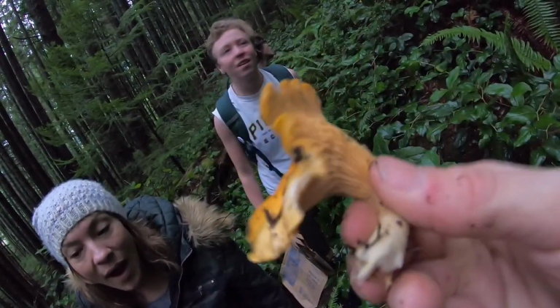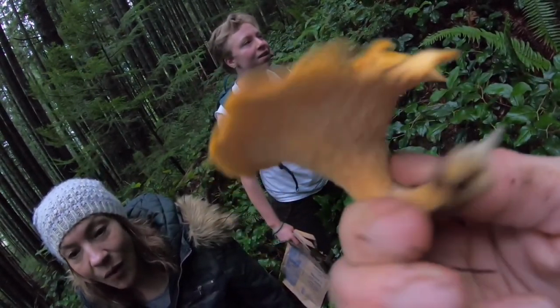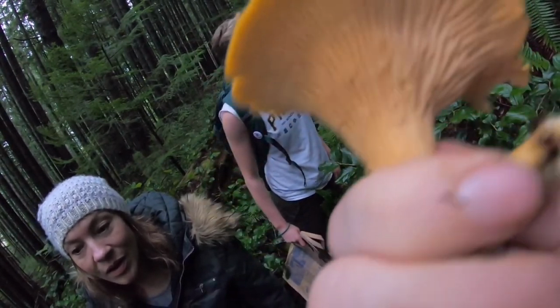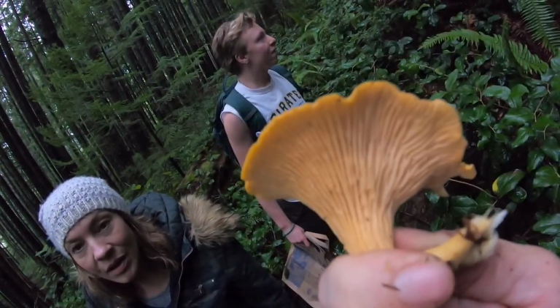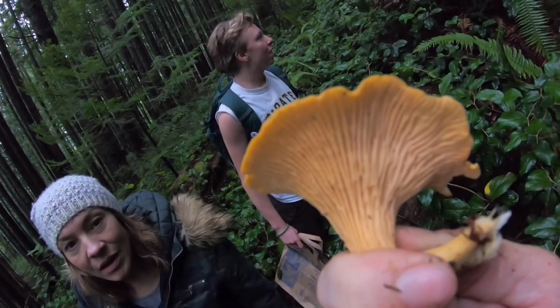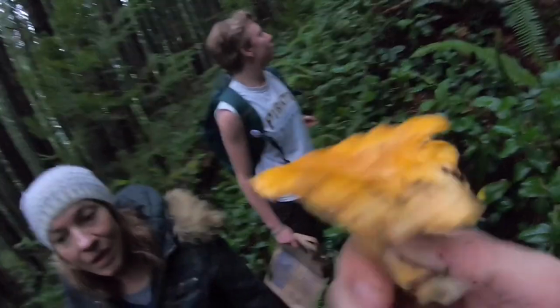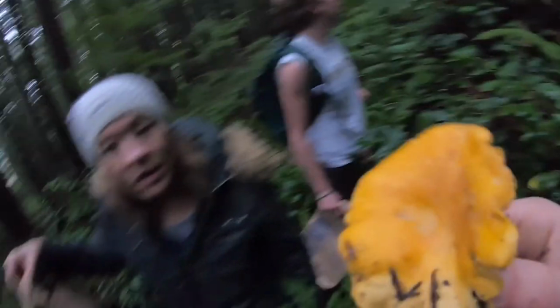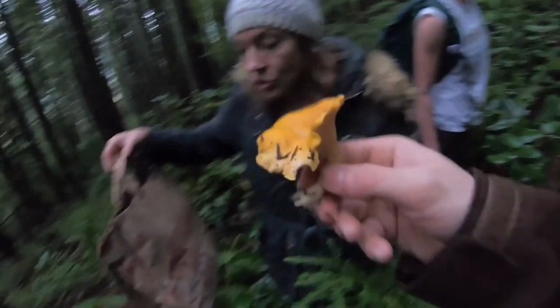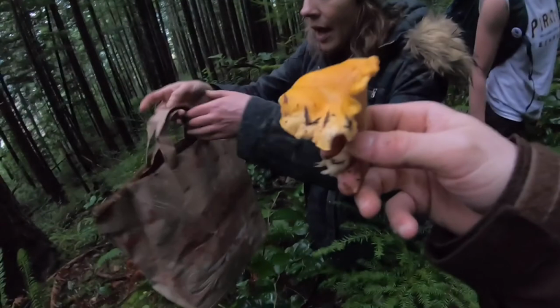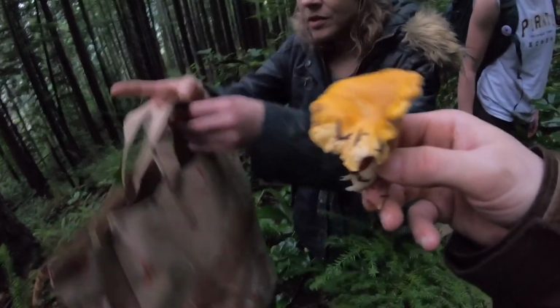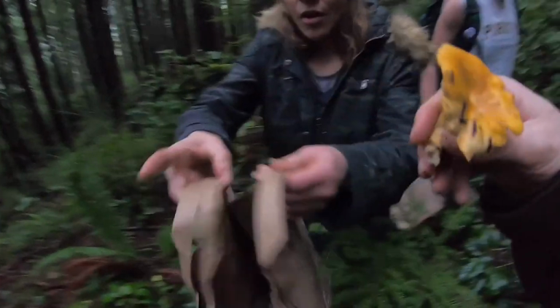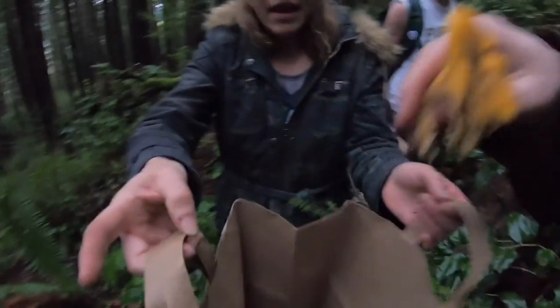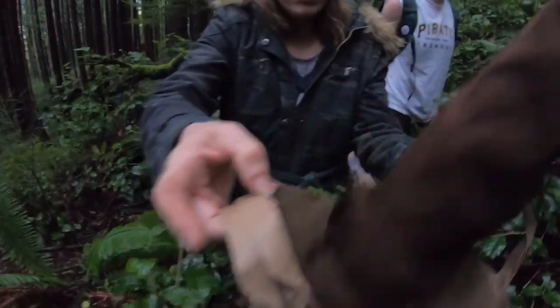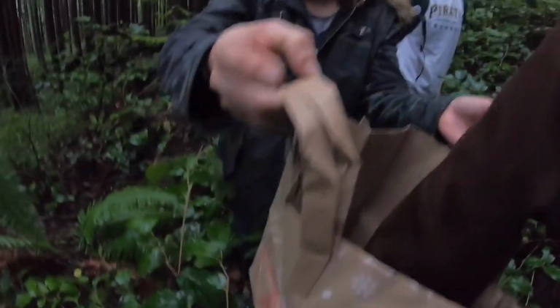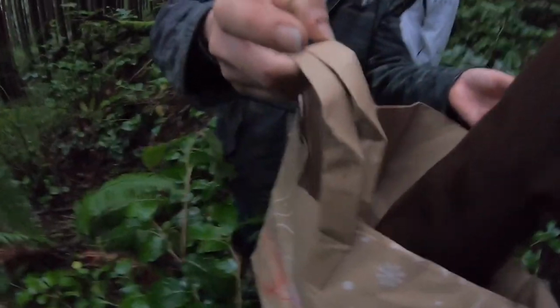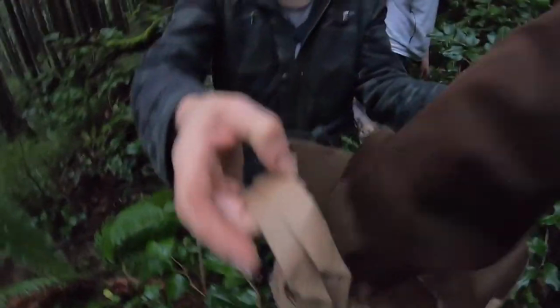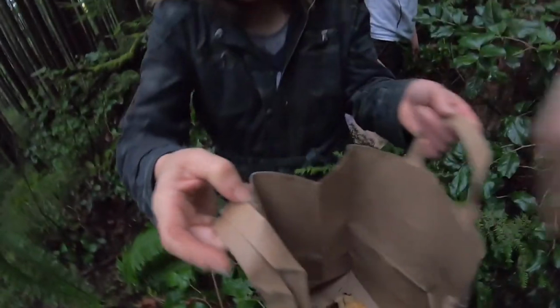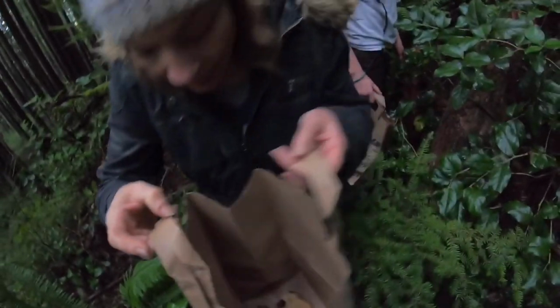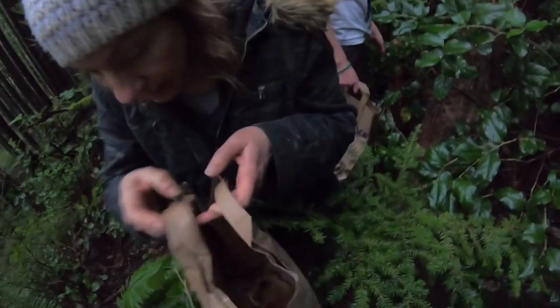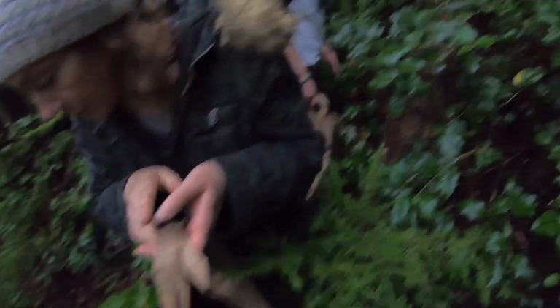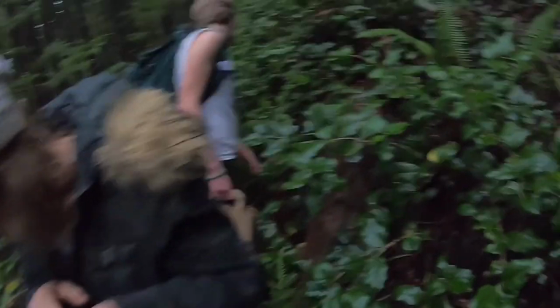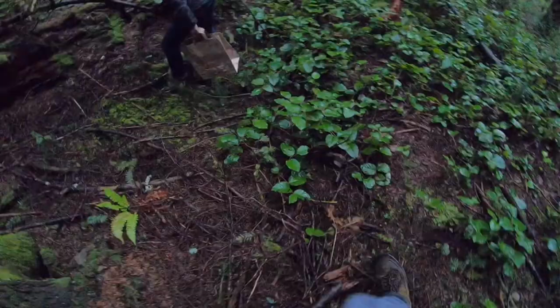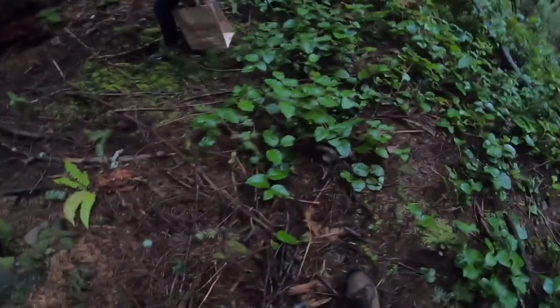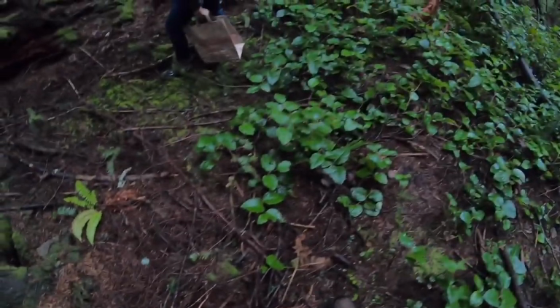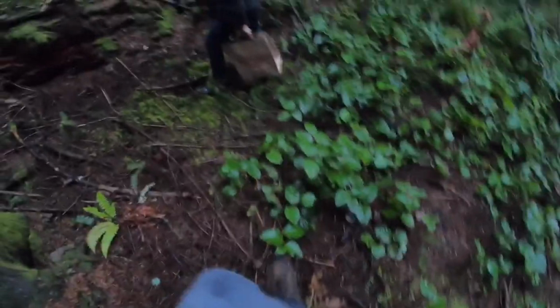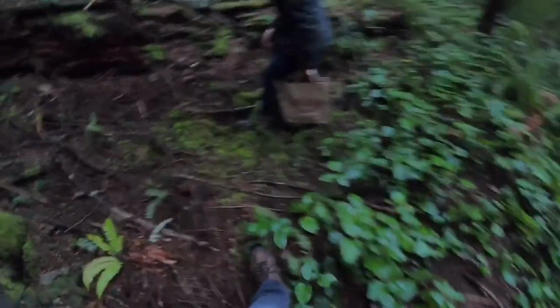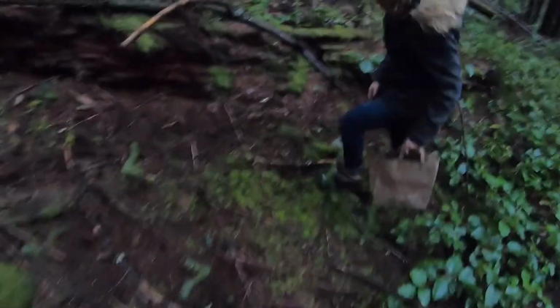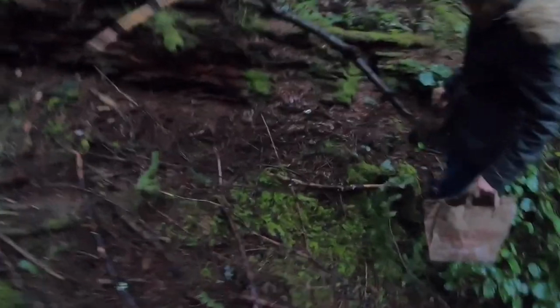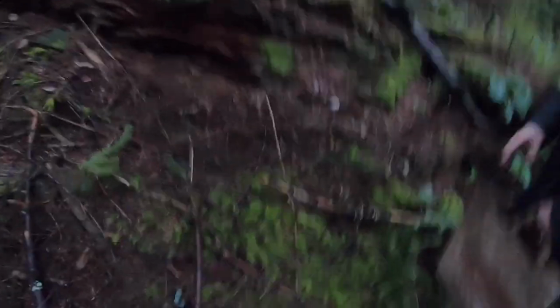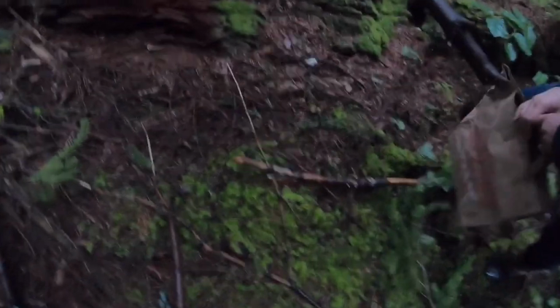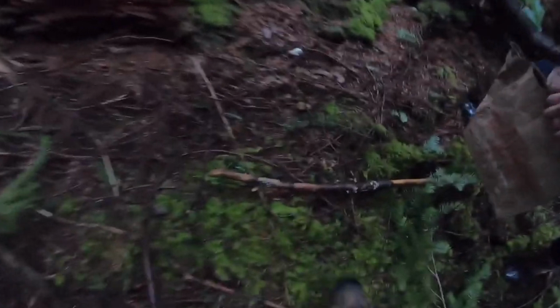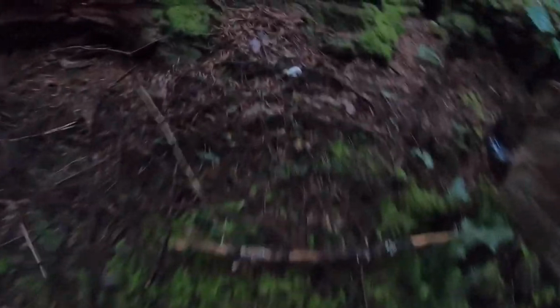Gorgeous. Can I put it in your bag? Yeah, I was just going to offer that — I'm trying to film. Let's see, where is it? Oh, that's cool.